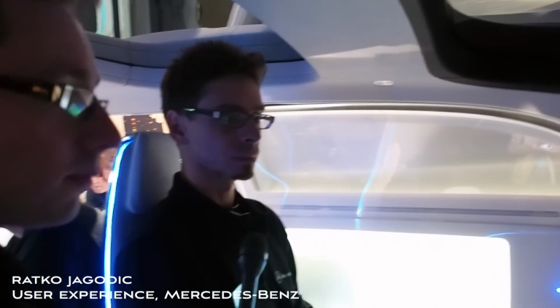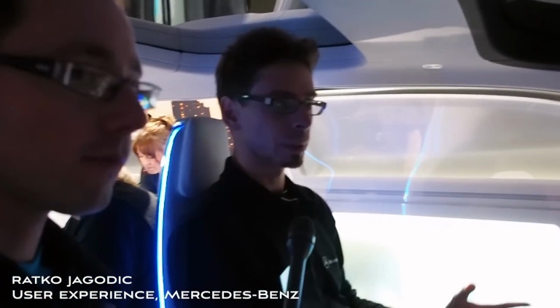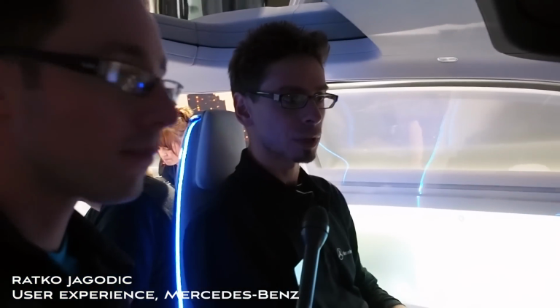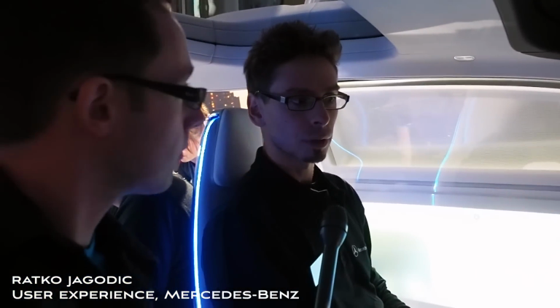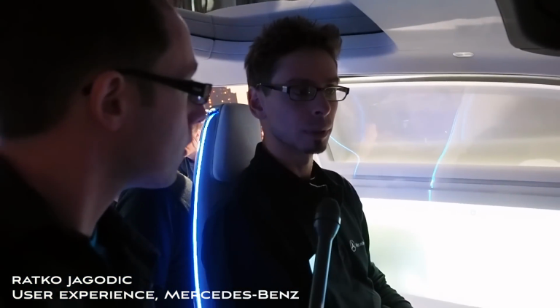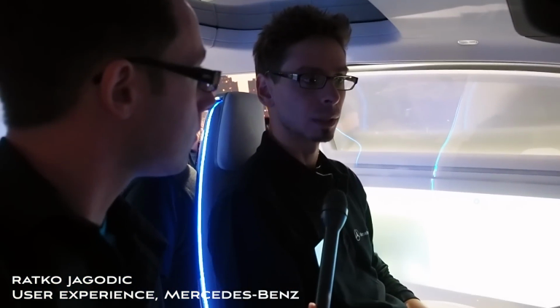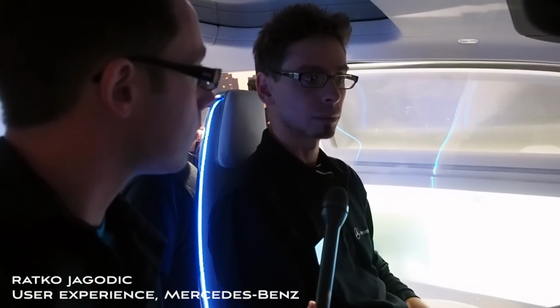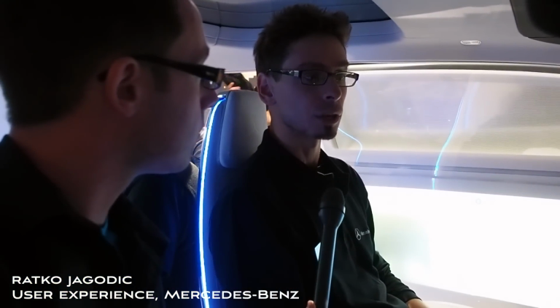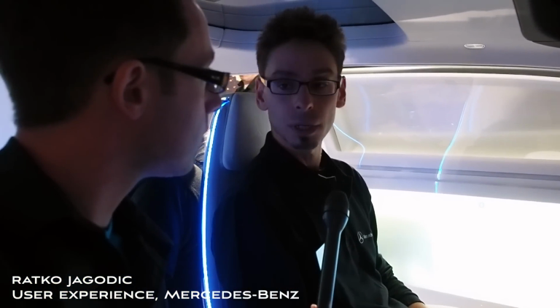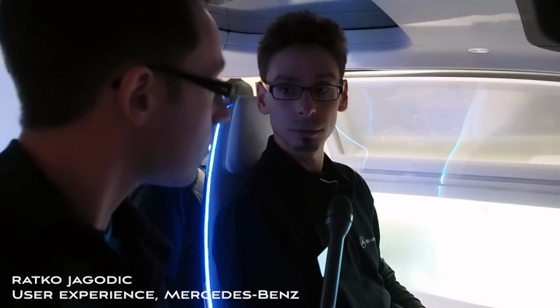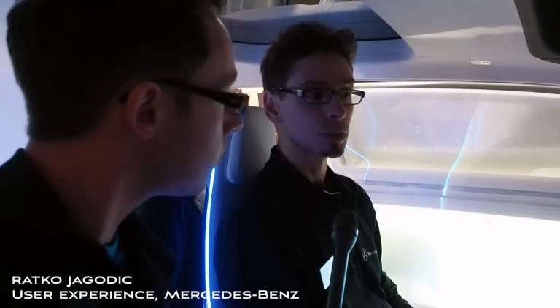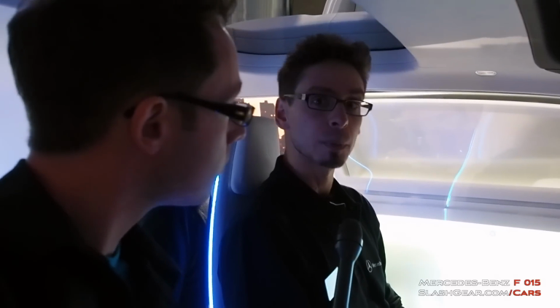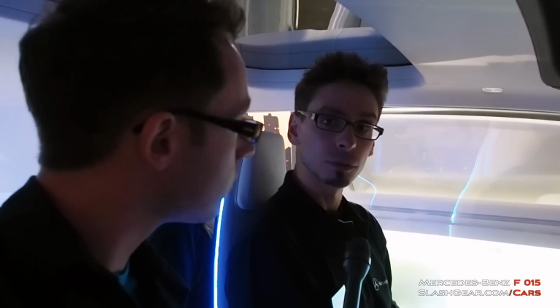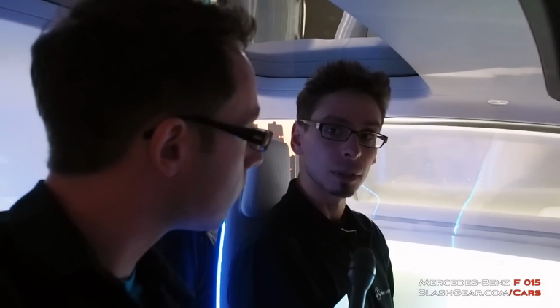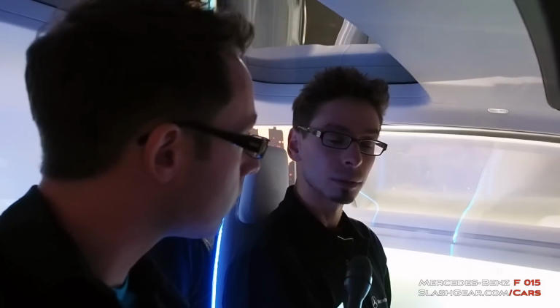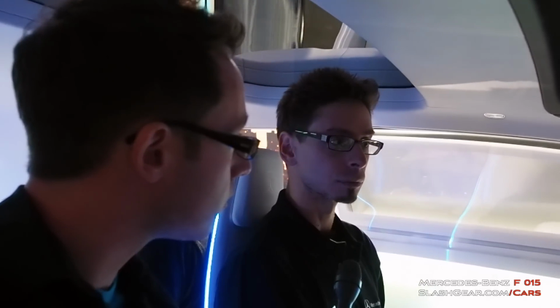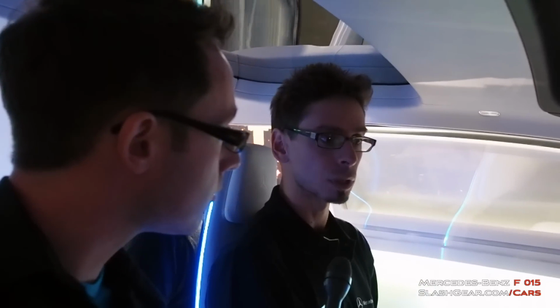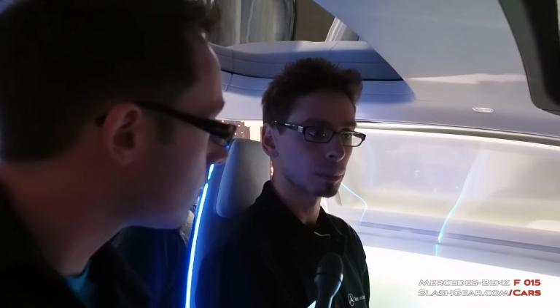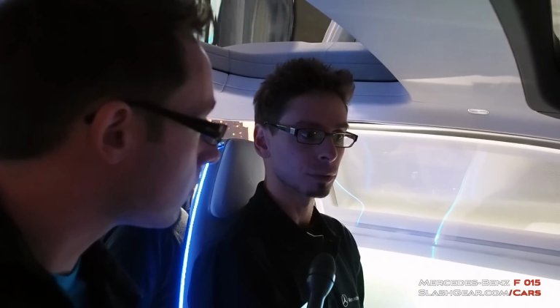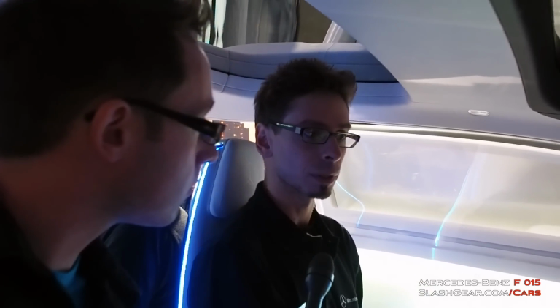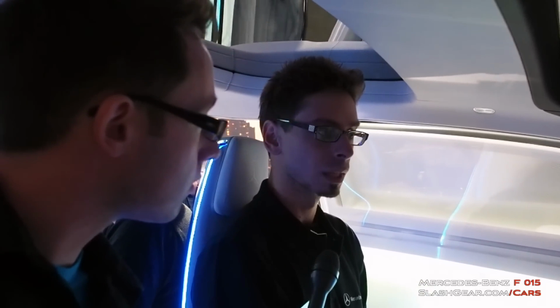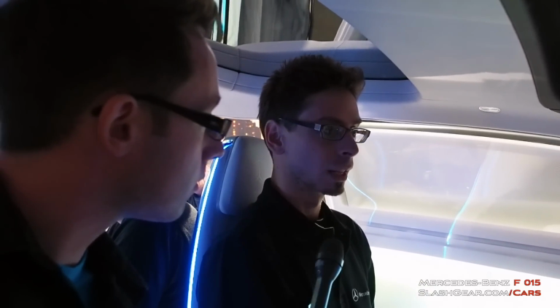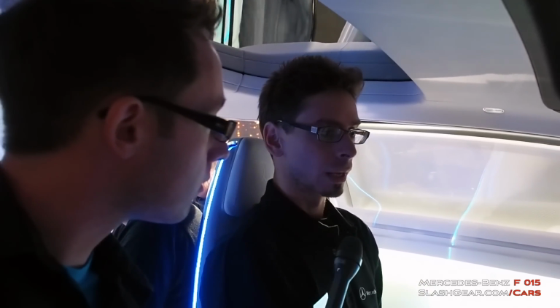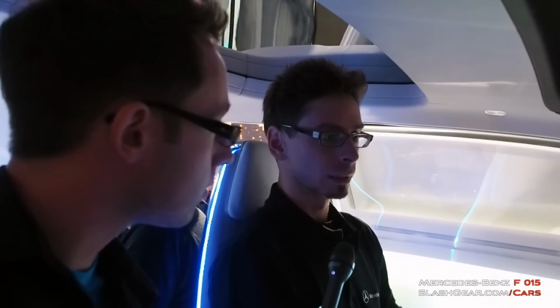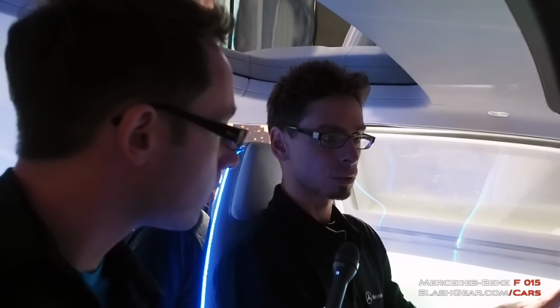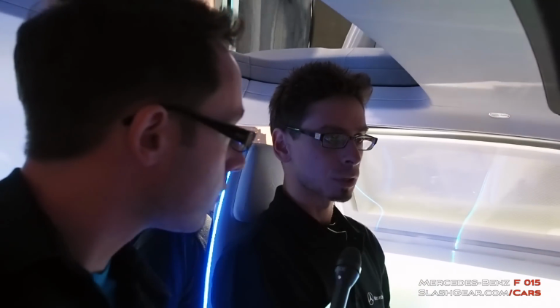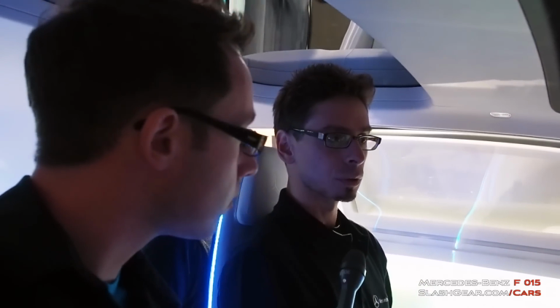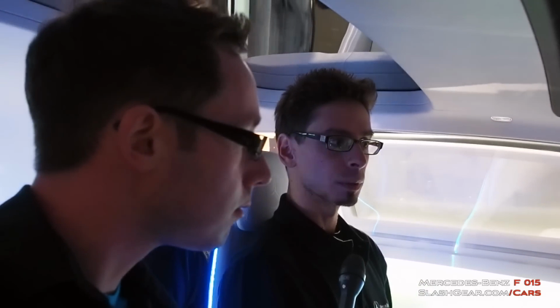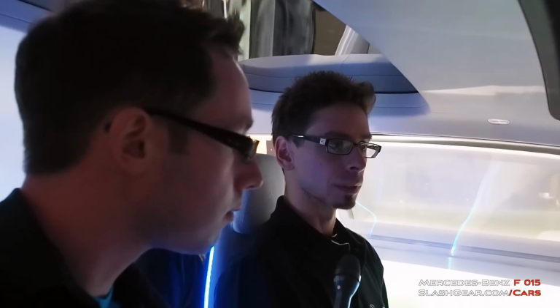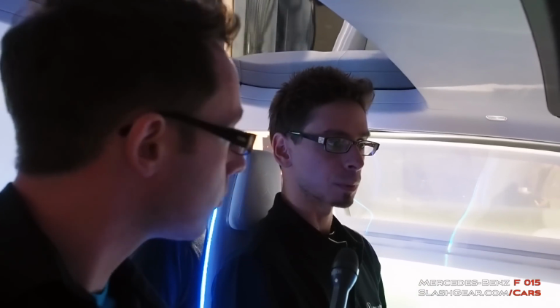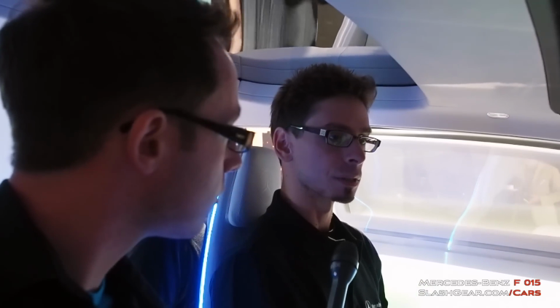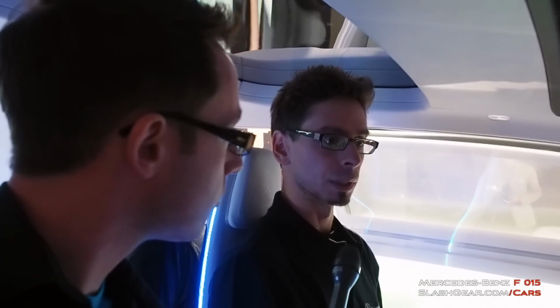My name is Radko. I'm an interaction designer at Mercedes-Benz, Enriched Gen Development of North America. I'm going to show a little bit of the dashboard concept here.